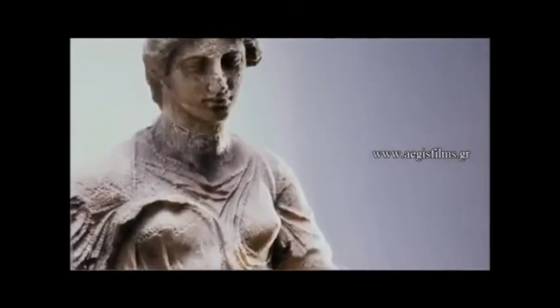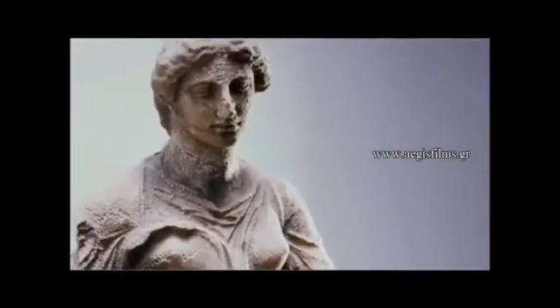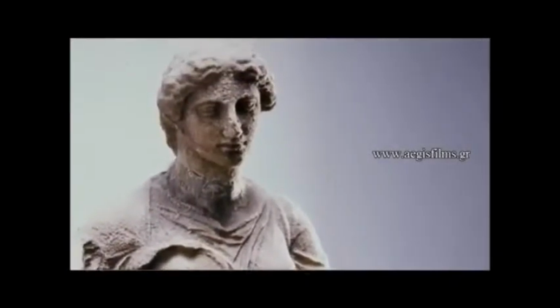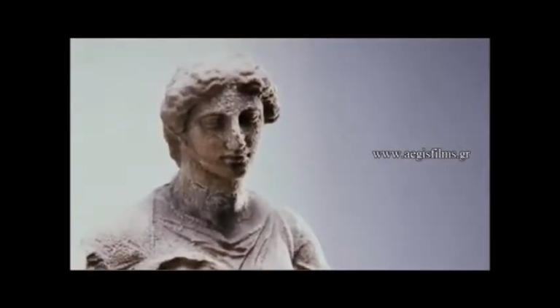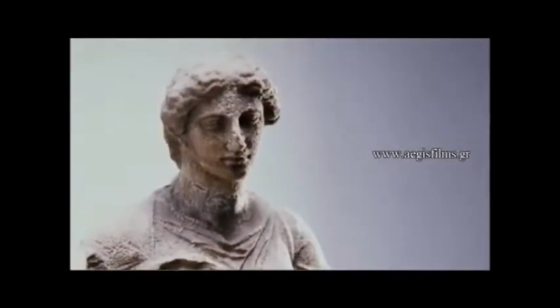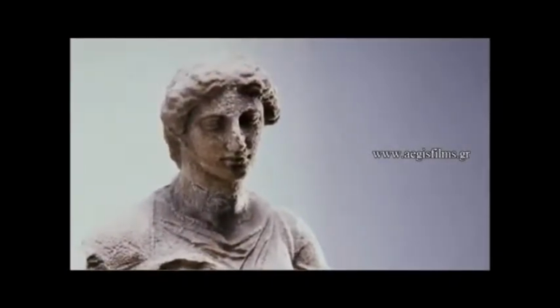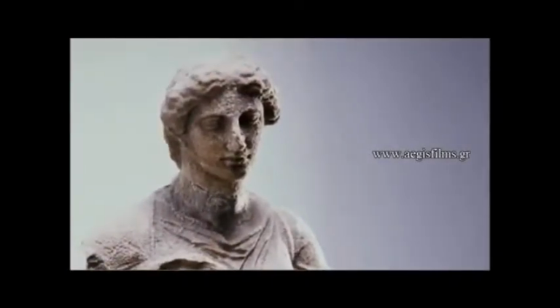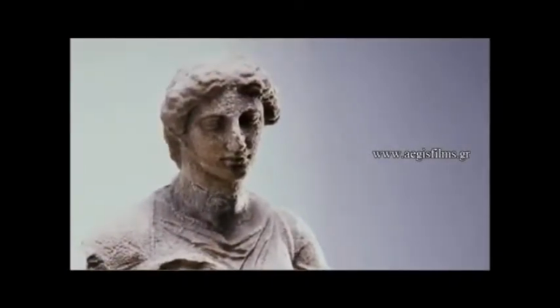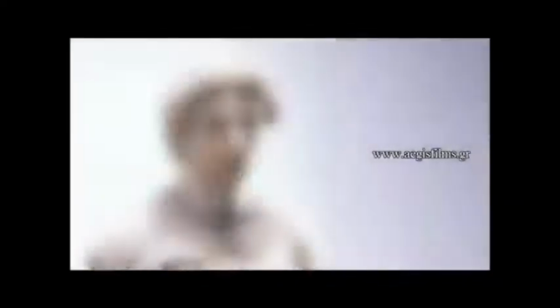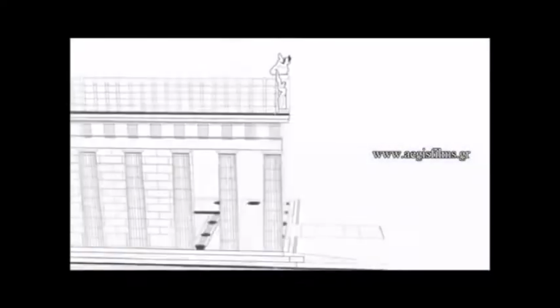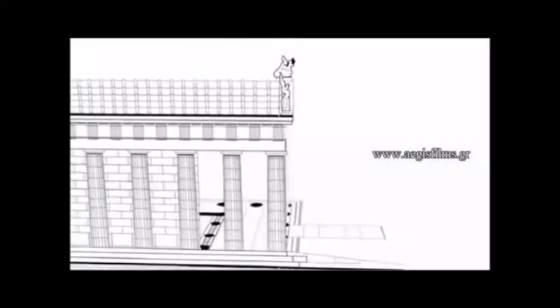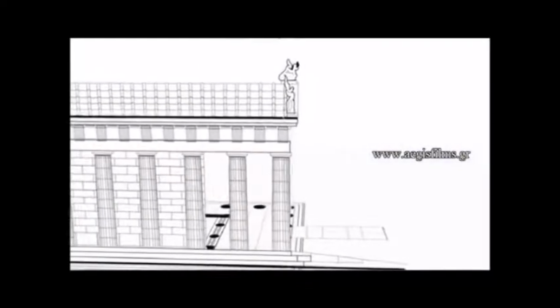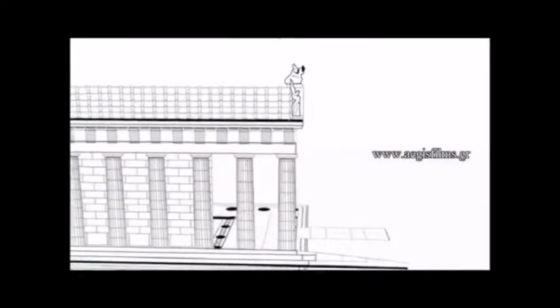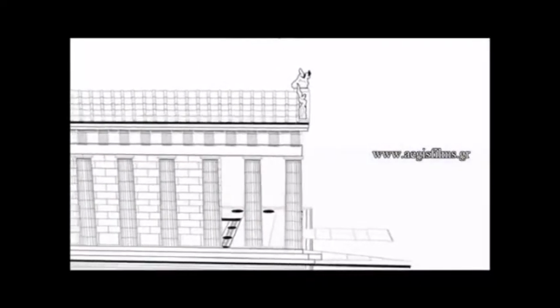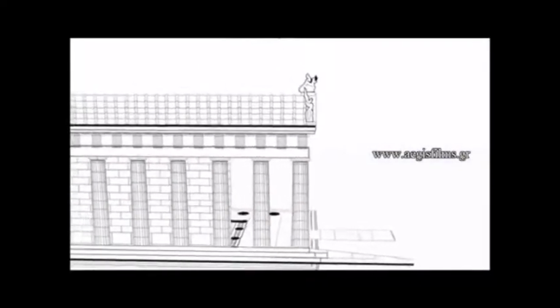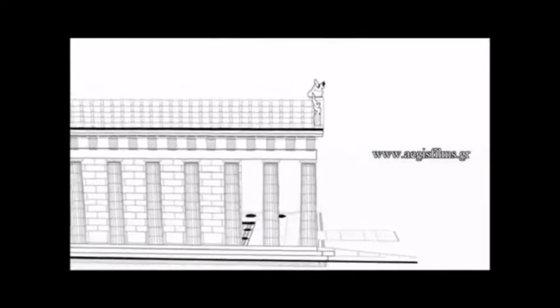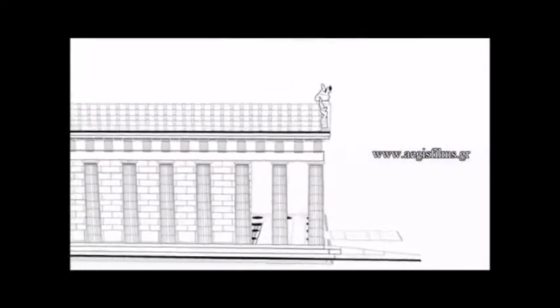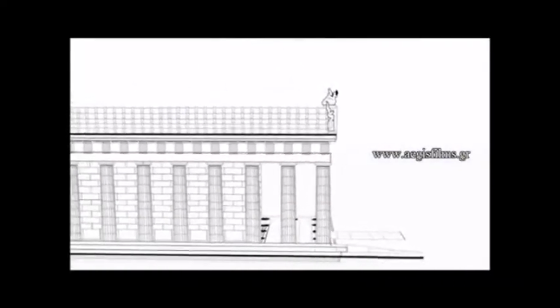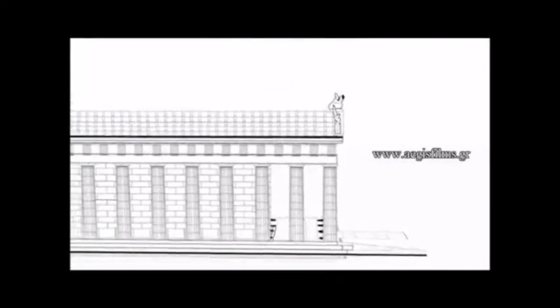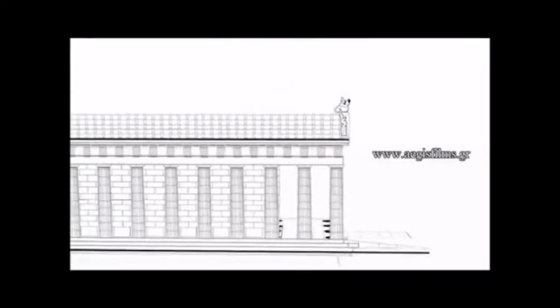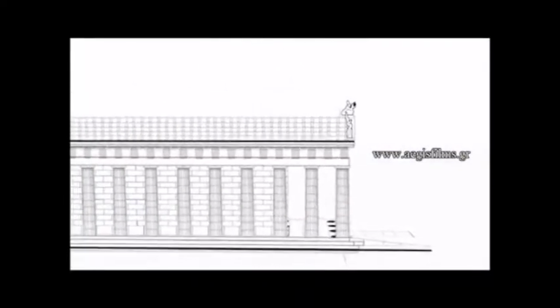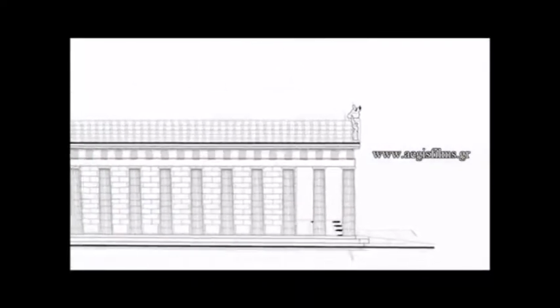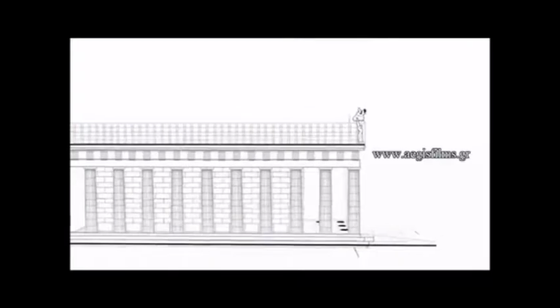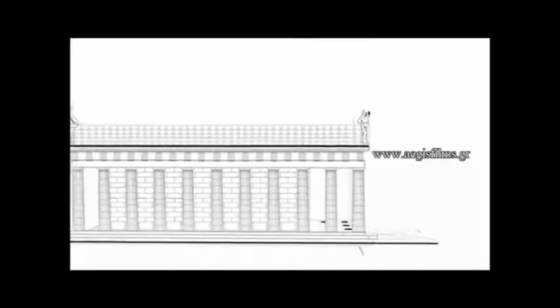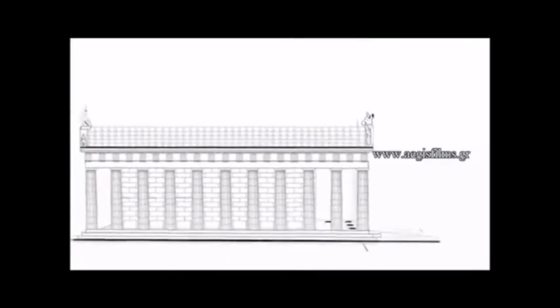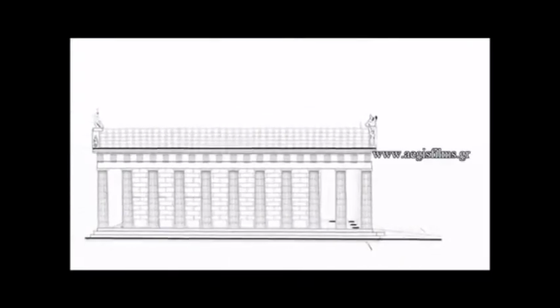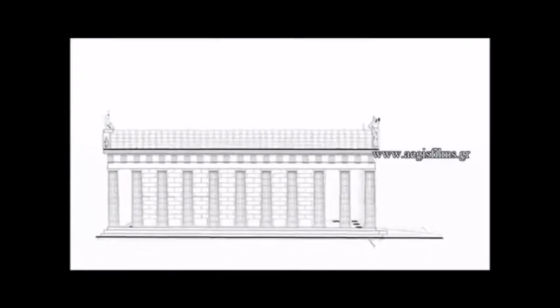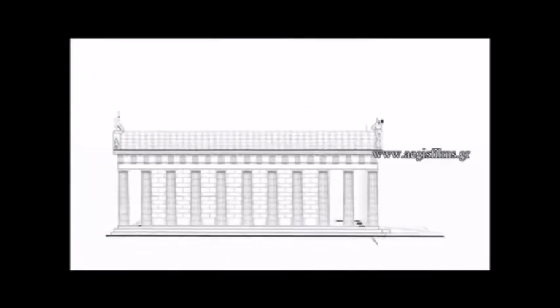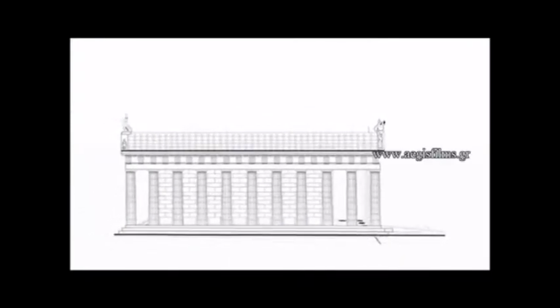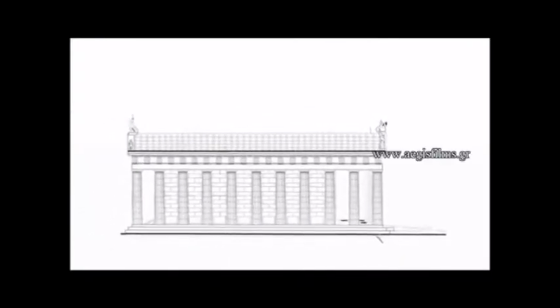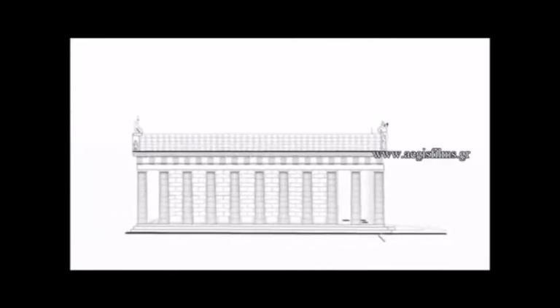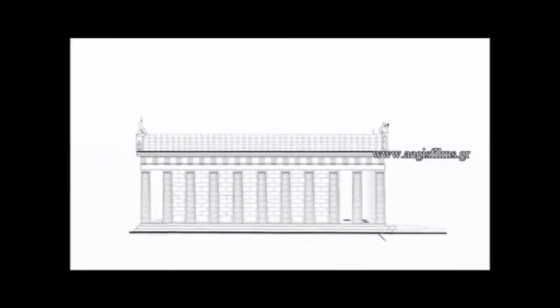Before the temple, next to the entrance ramp, a bronze statue of the god stood on a pedestal that has survived to our time, depicting Asclepius holding a phiale that had water running from it.